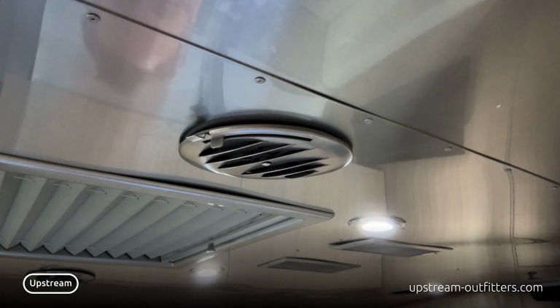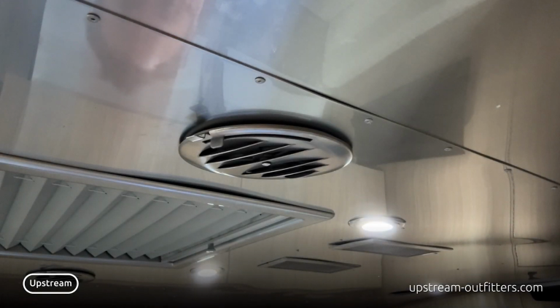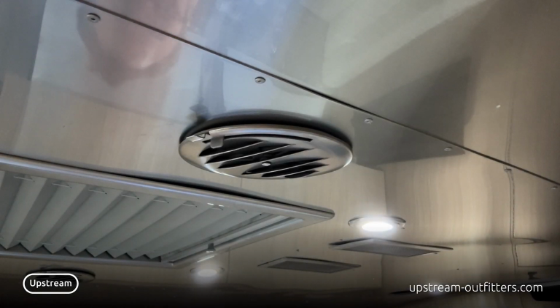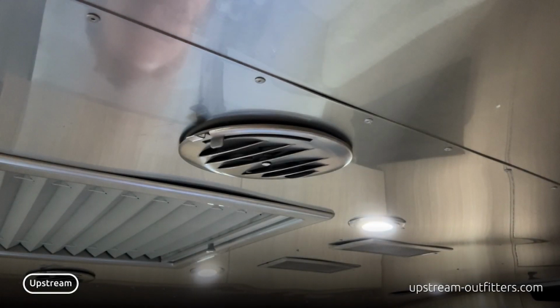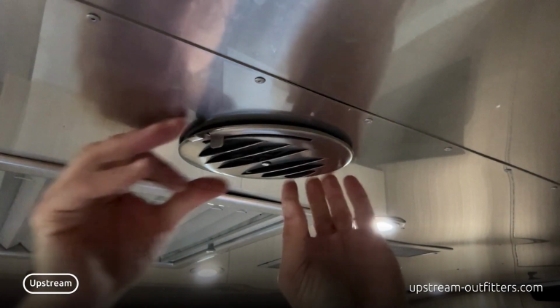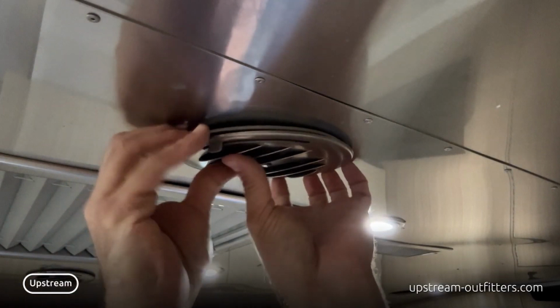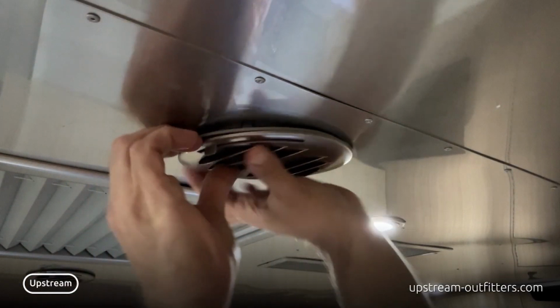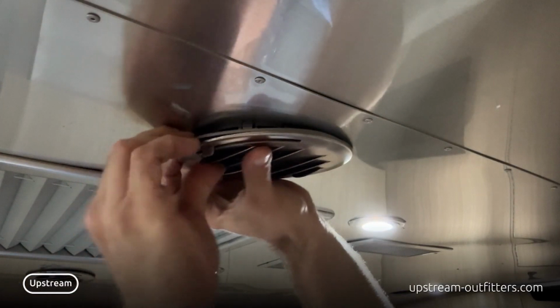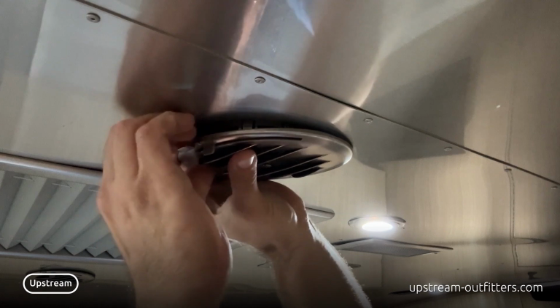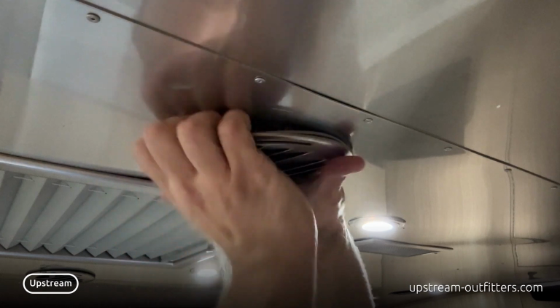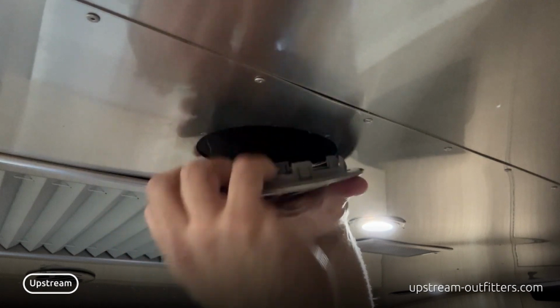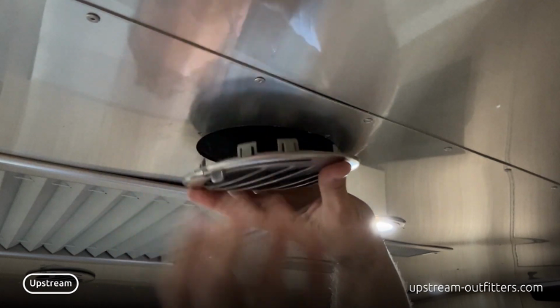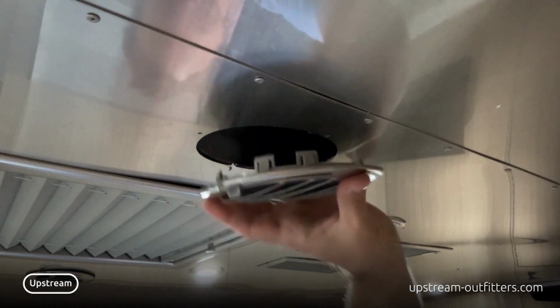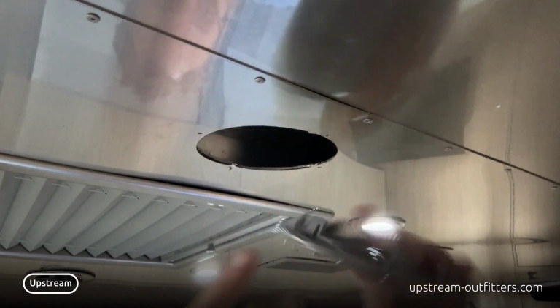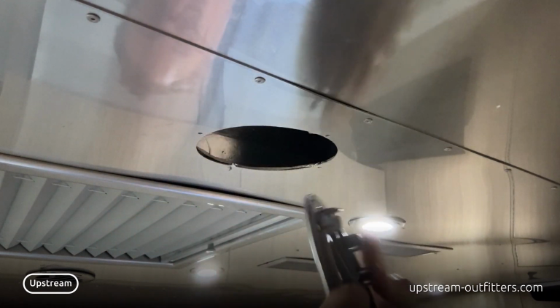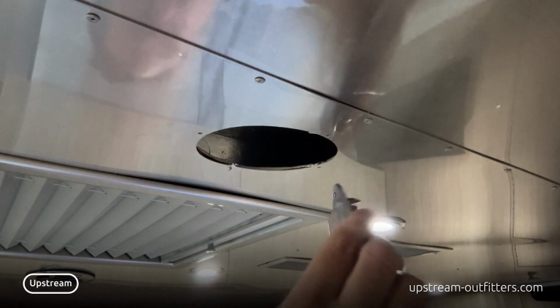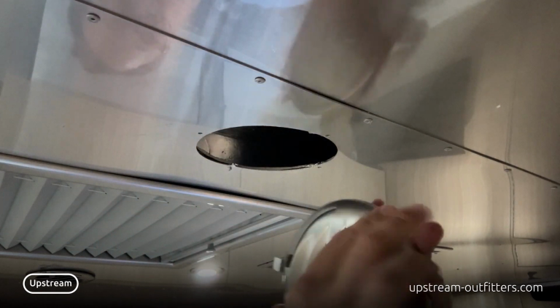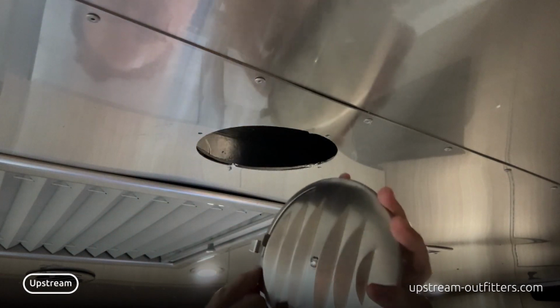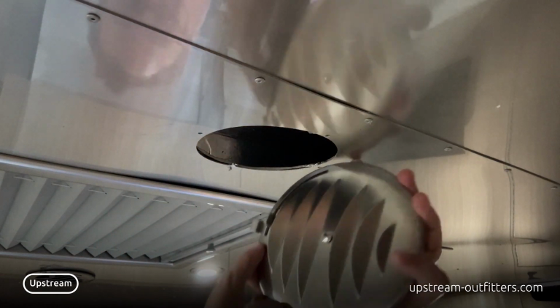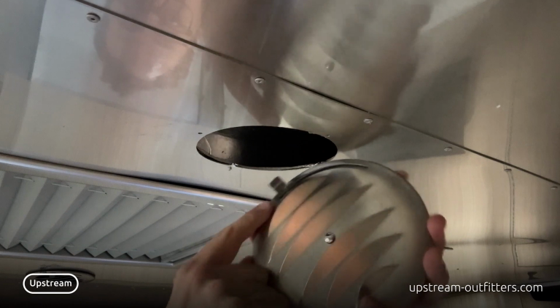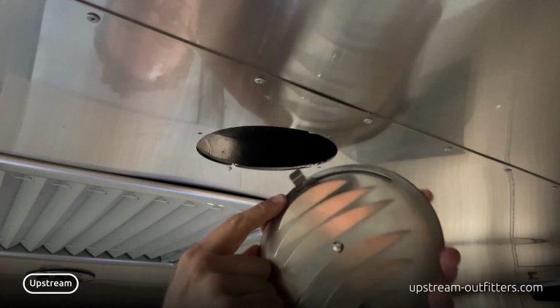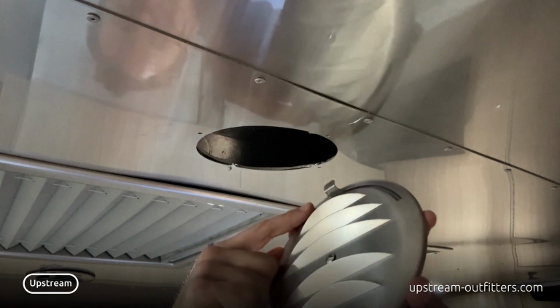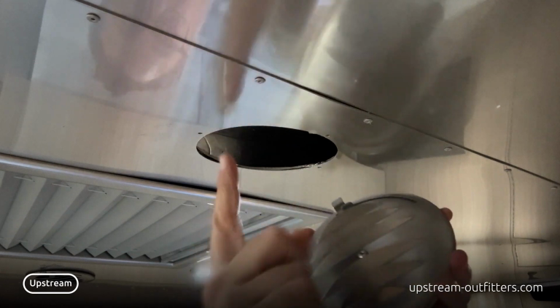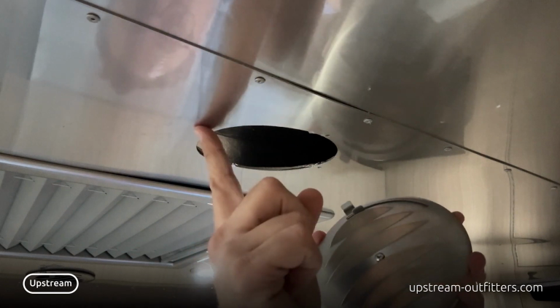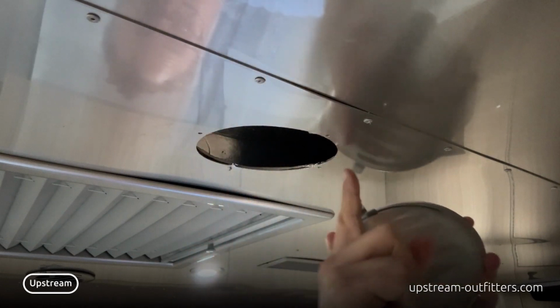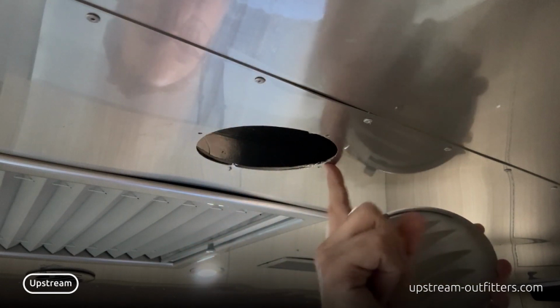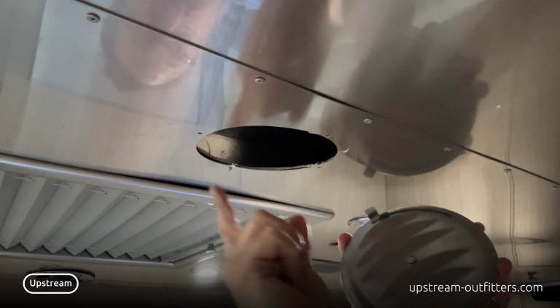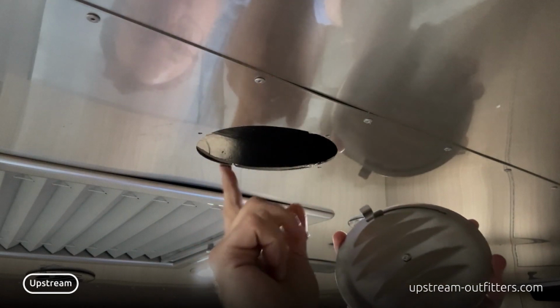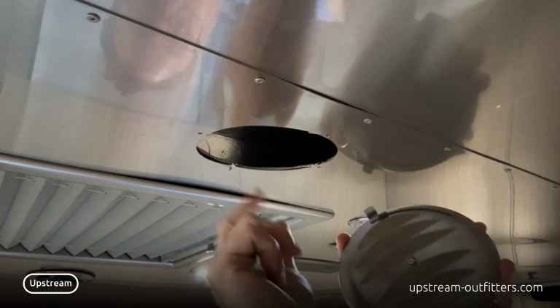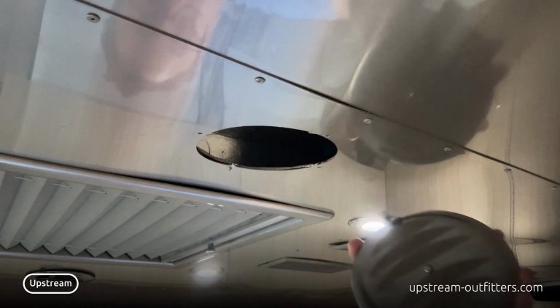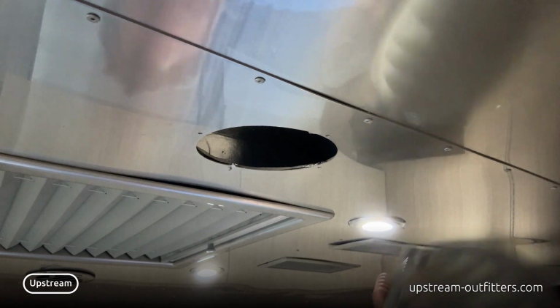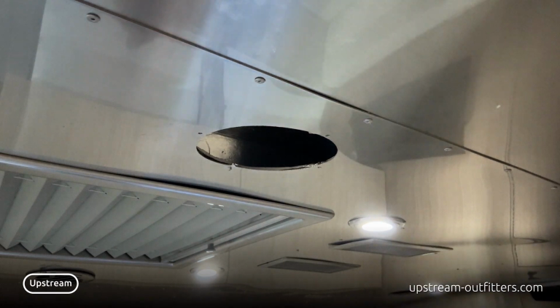Everybody wanted to see the old vents come out — they just pull out. Sometimes they've got a little hole here that has a rivet in it, and you can see the holes here, that partial rivet that's there from the old one.